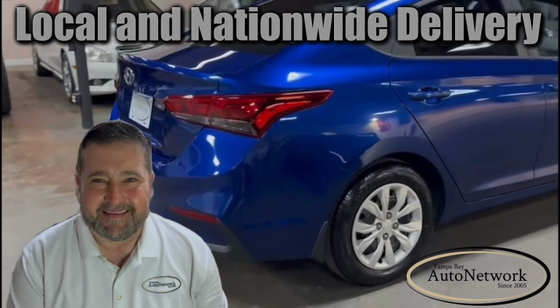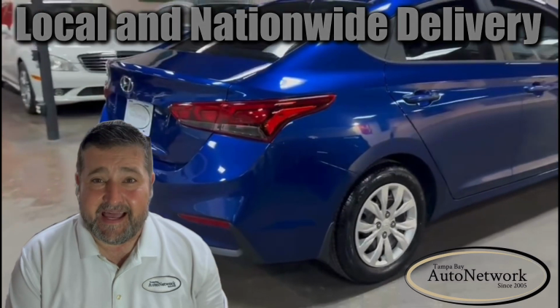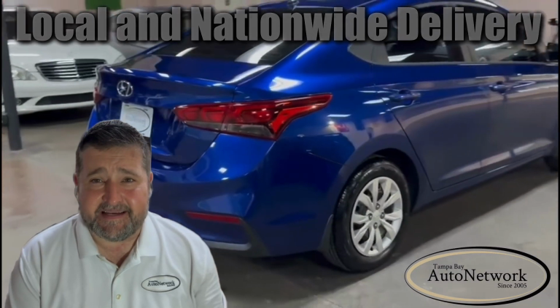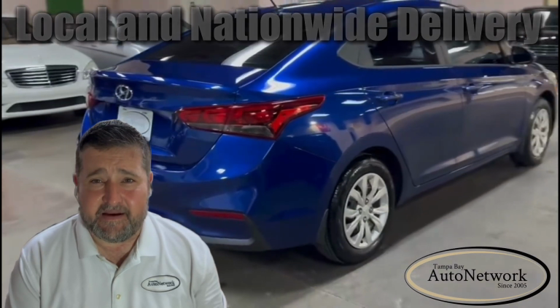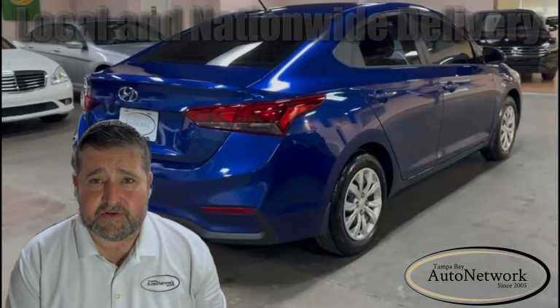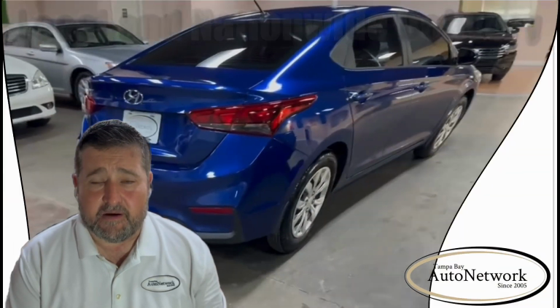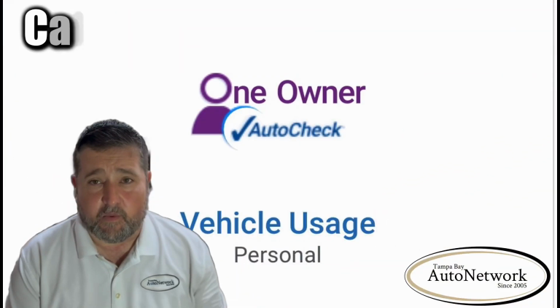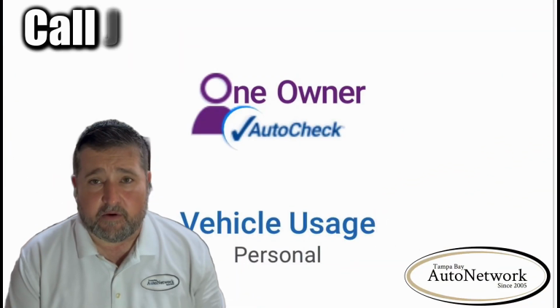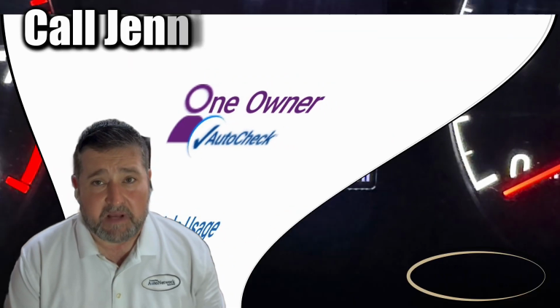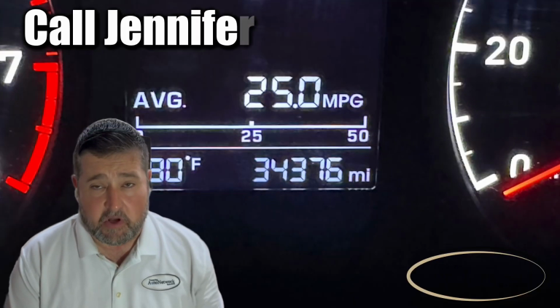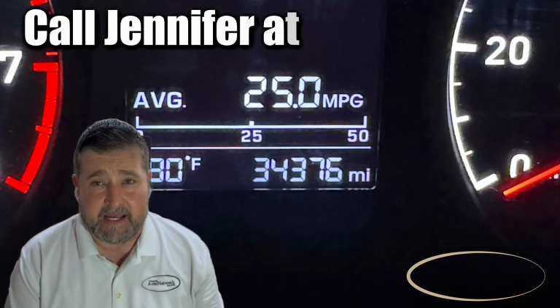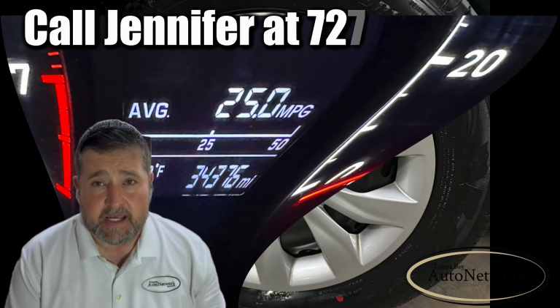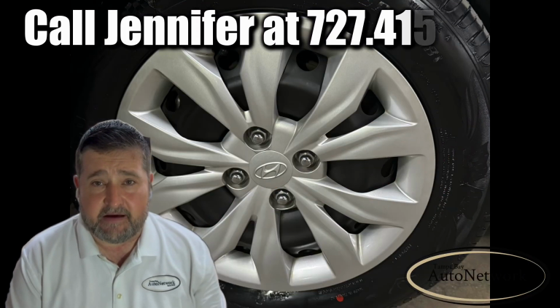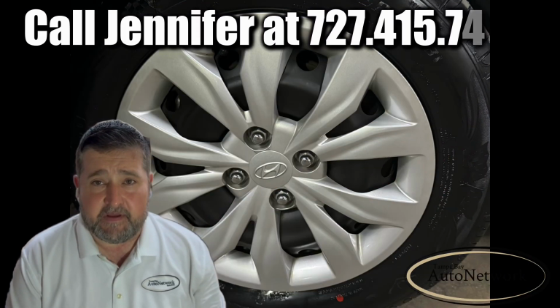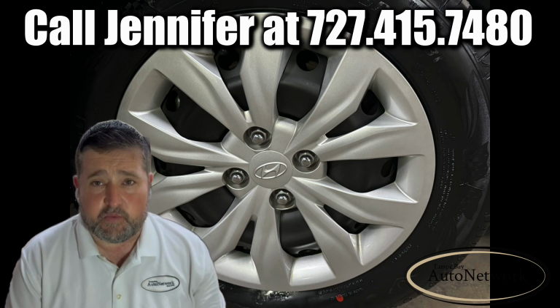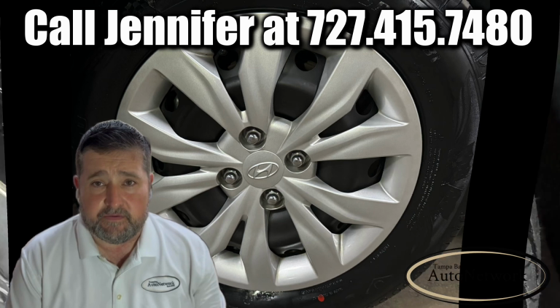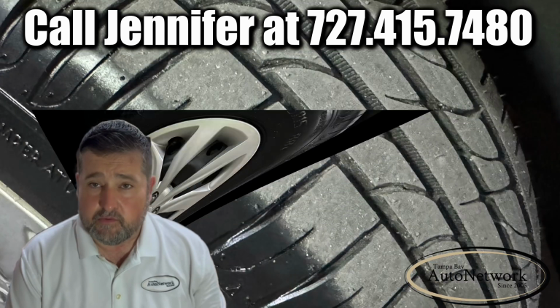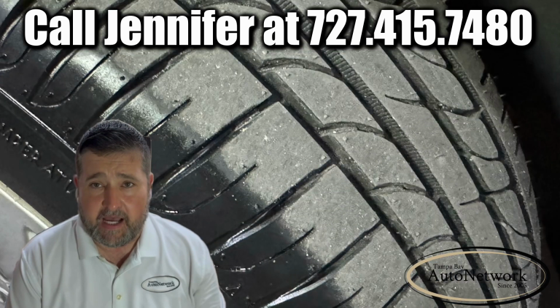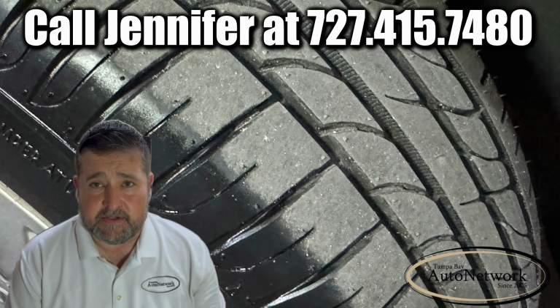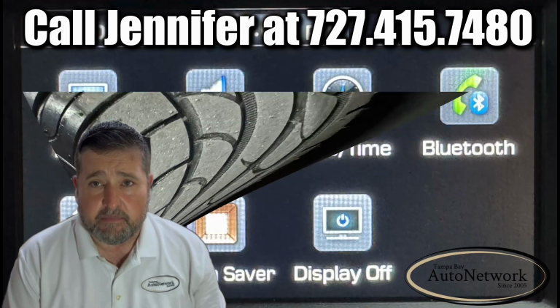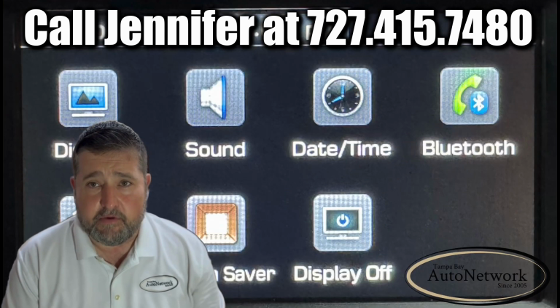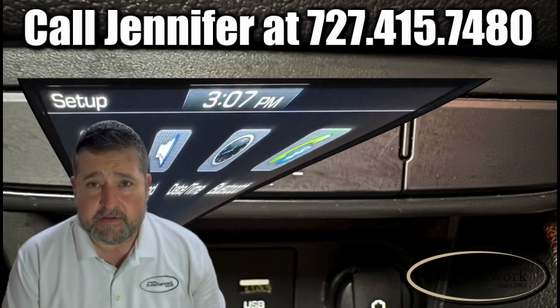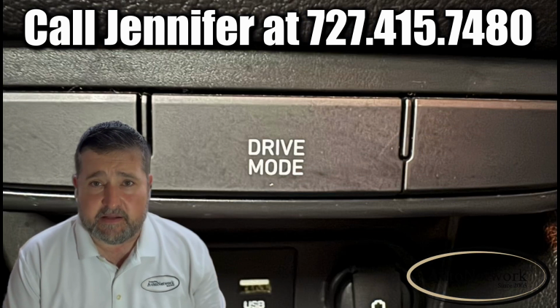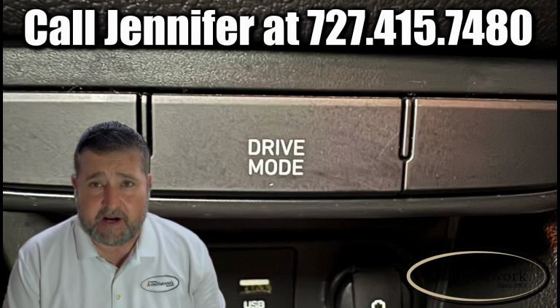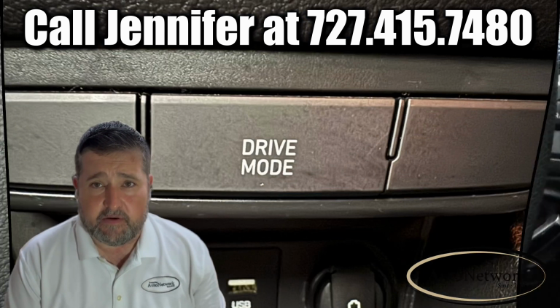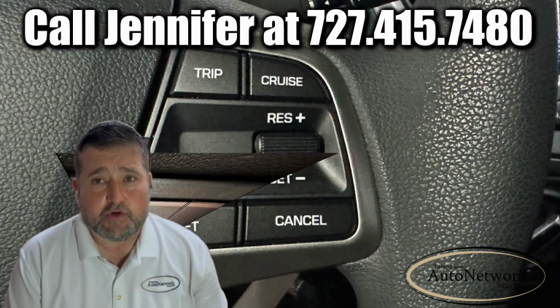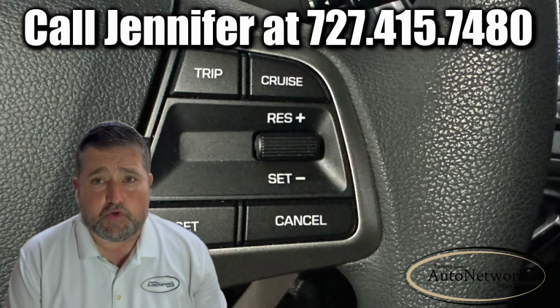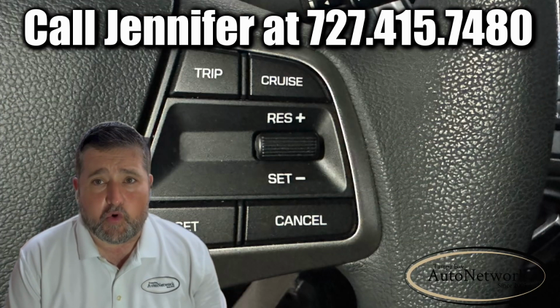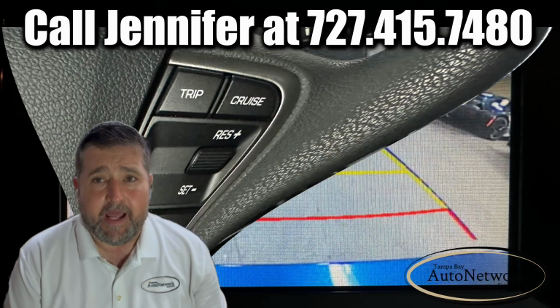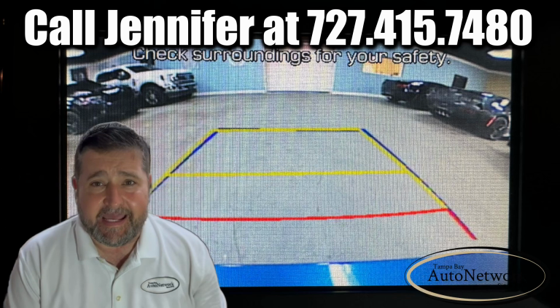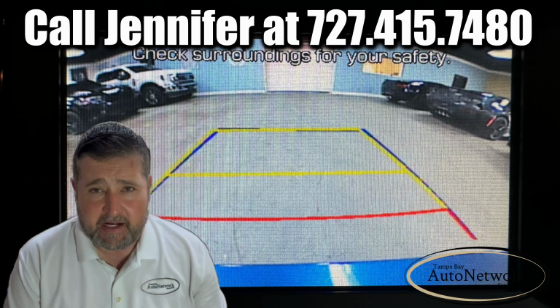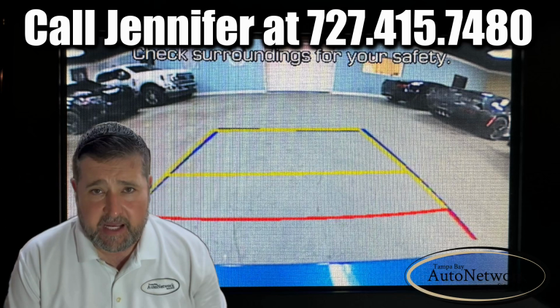The Accent's highlighted features are: it's a one owner, has low miles, it's got 15 inch wheels, new tires, Bluetooth, selectable drive modes, cruise control, and a backup camera.